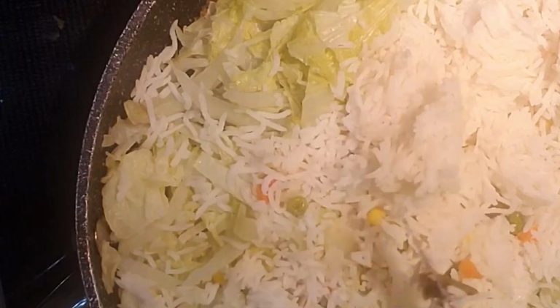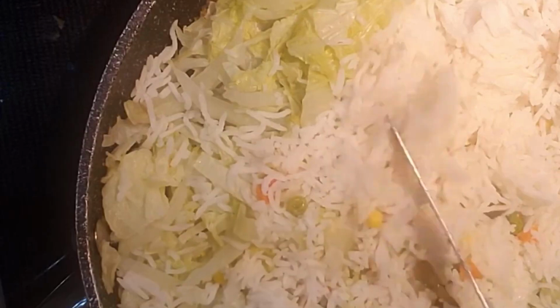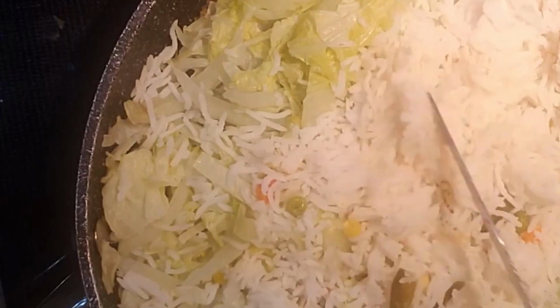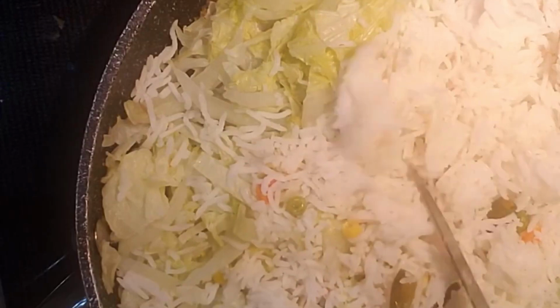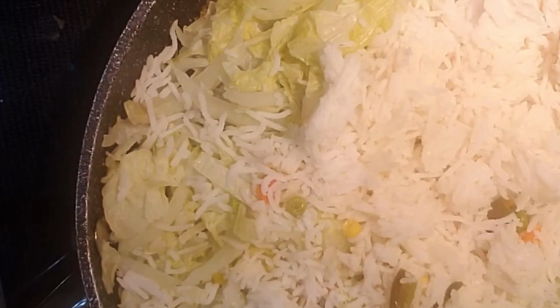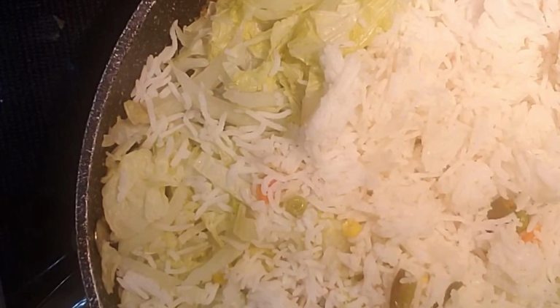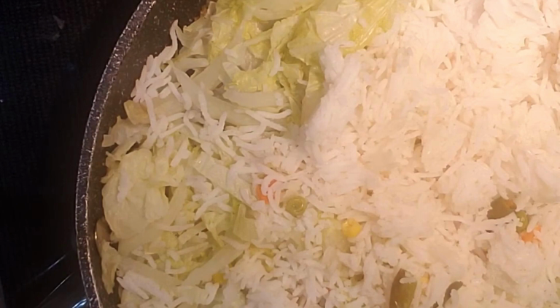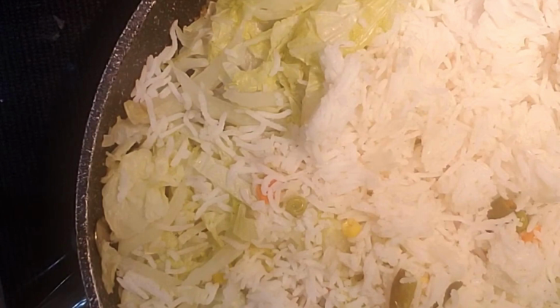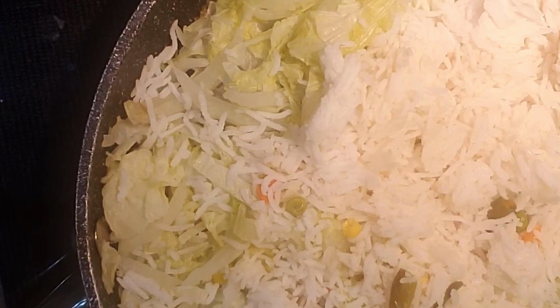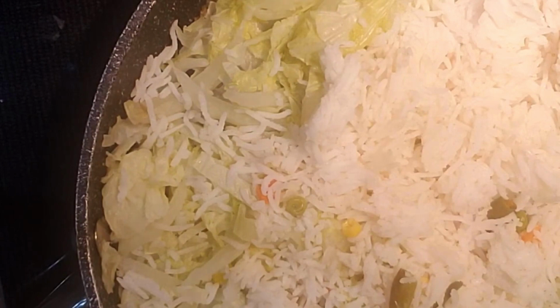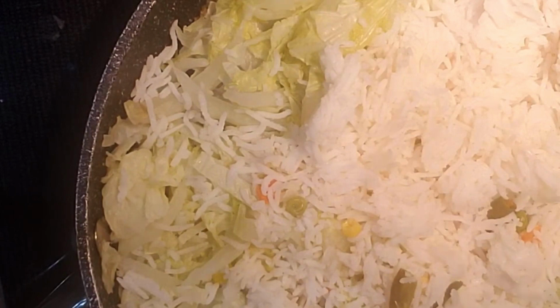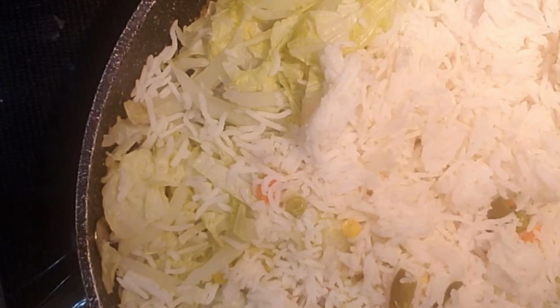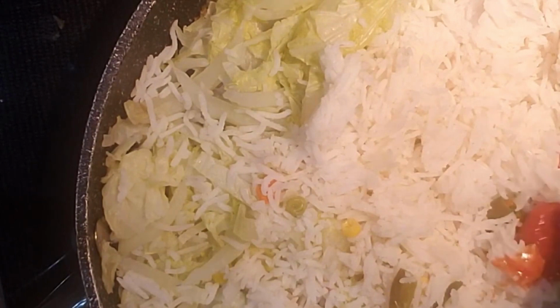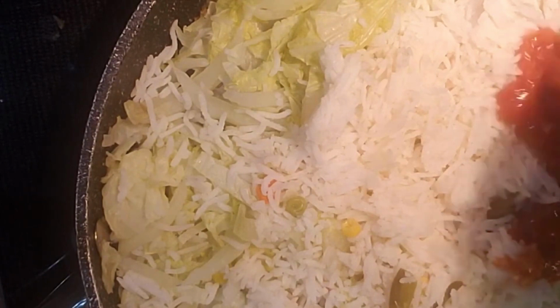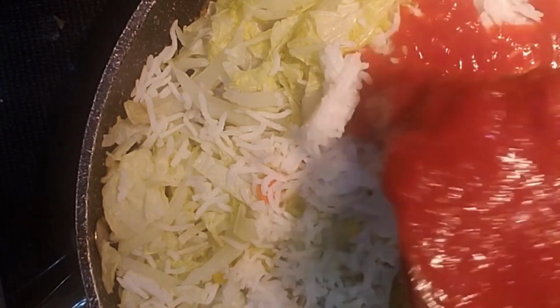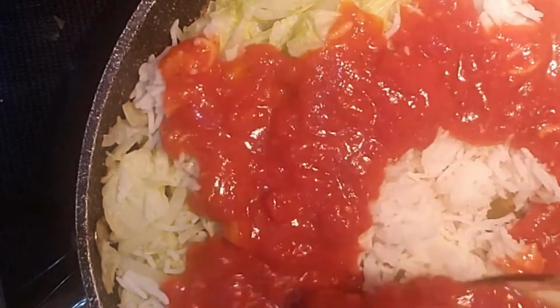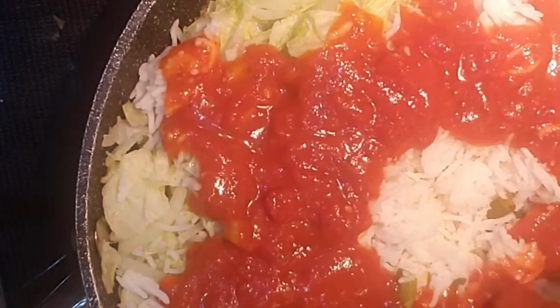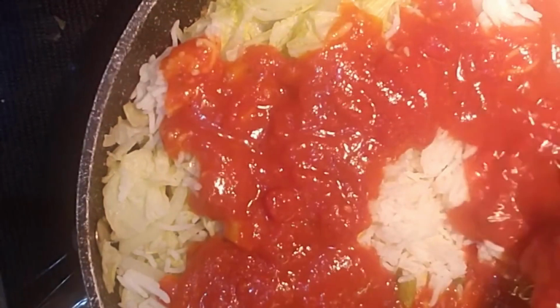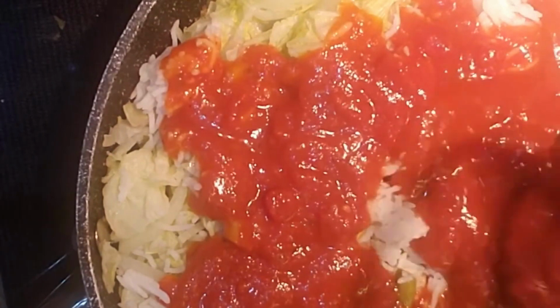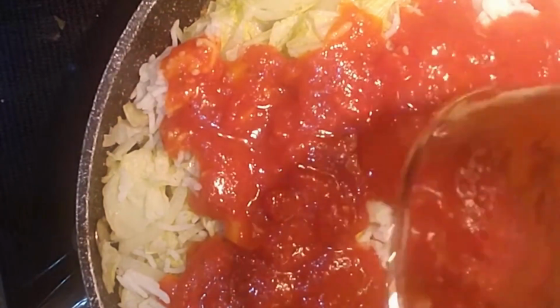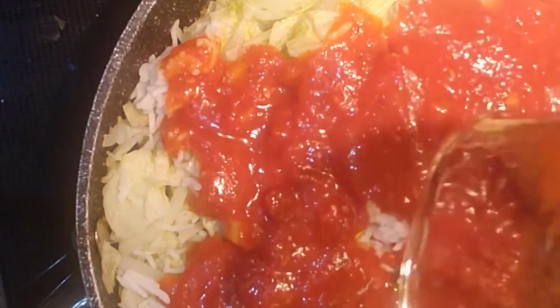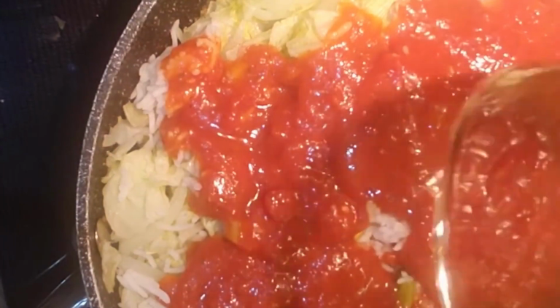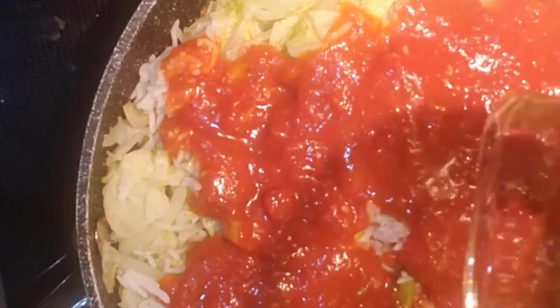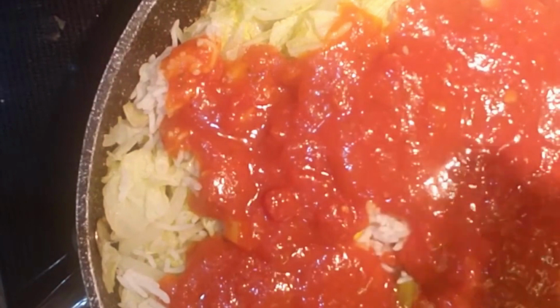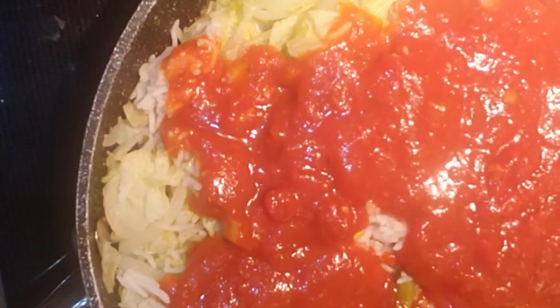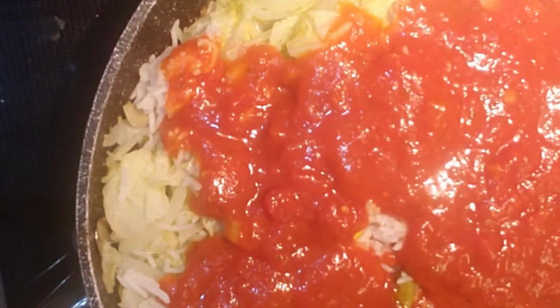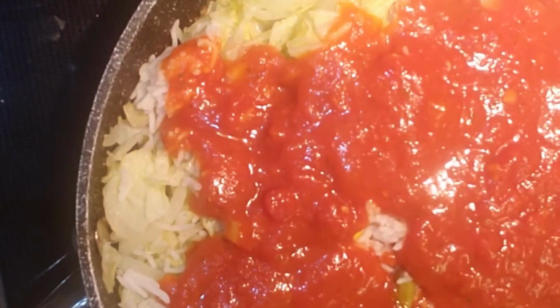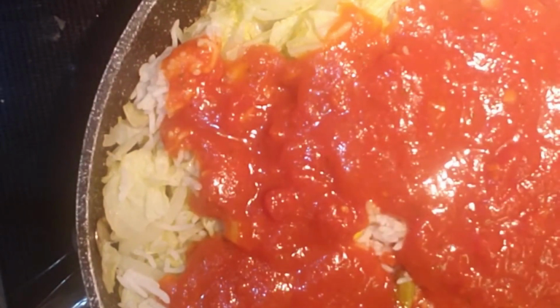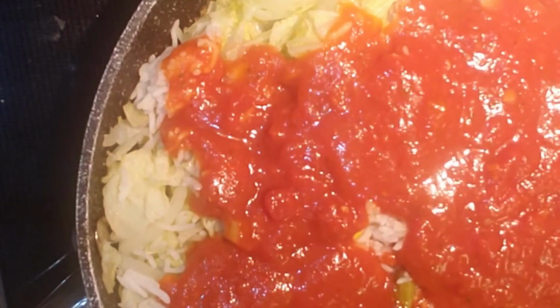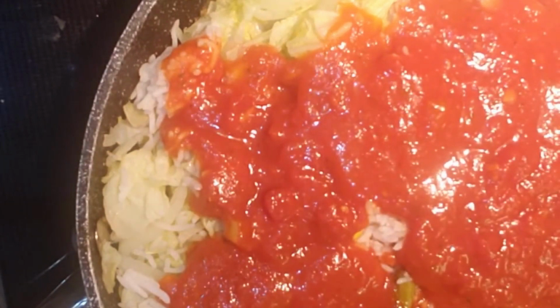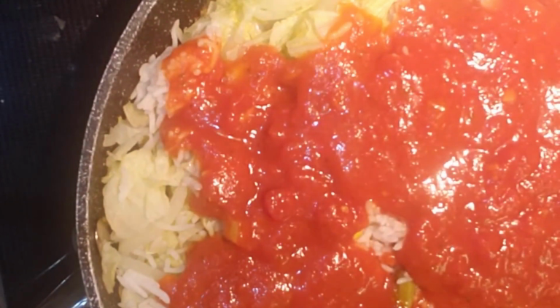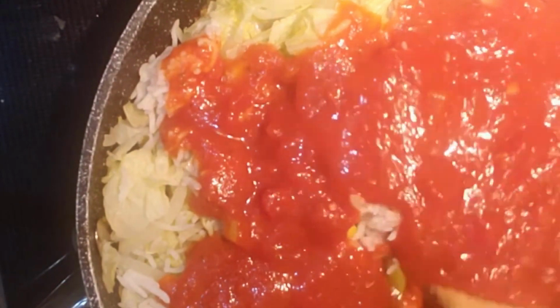Add cooked cabbage, cooked rice, and tomato sauce. Simmer for 10 minutes. You can also add vegan shredded cheese here.